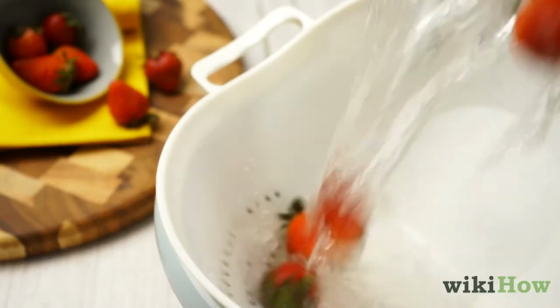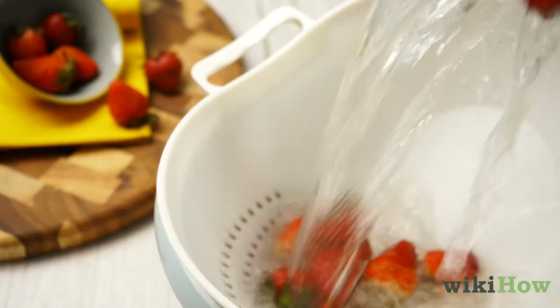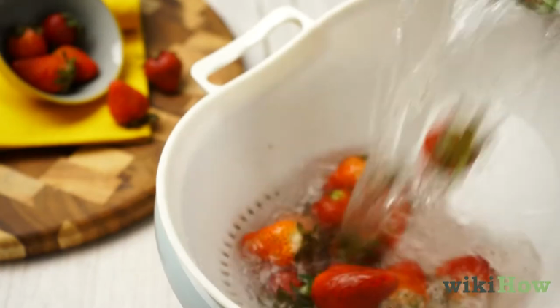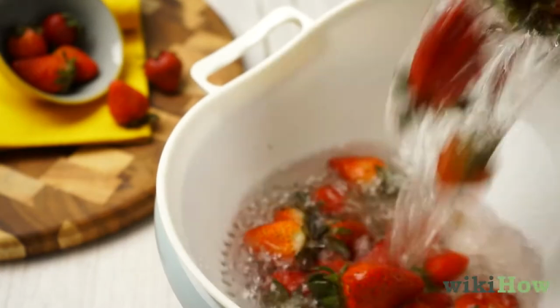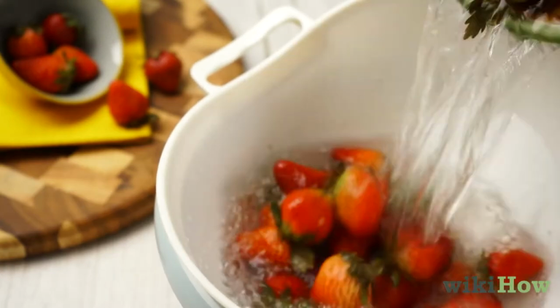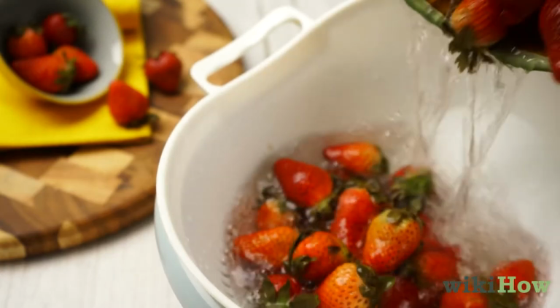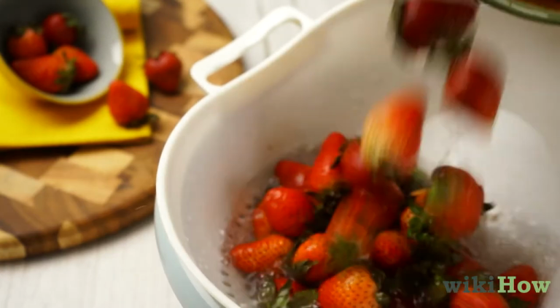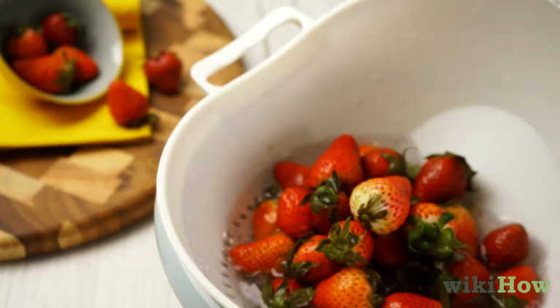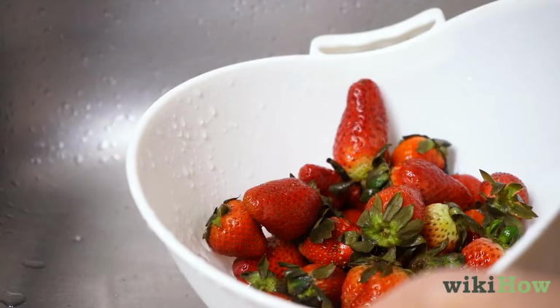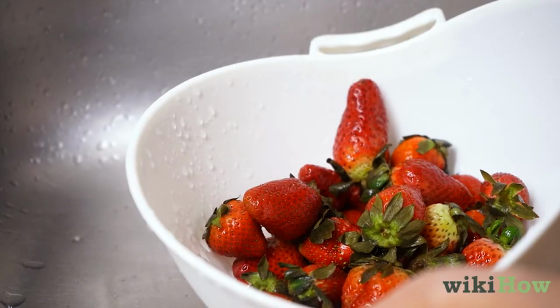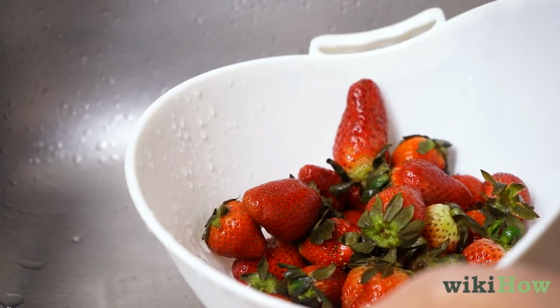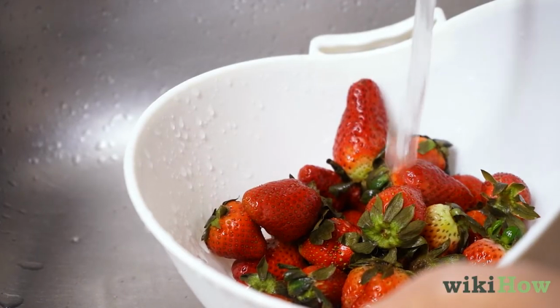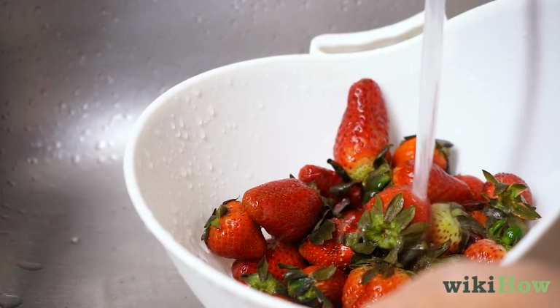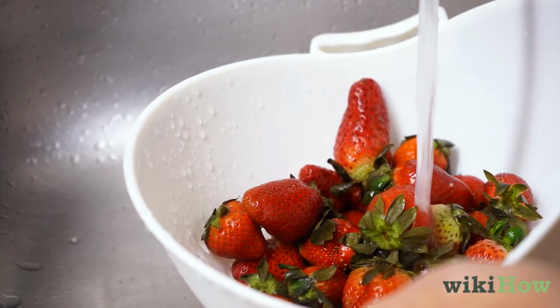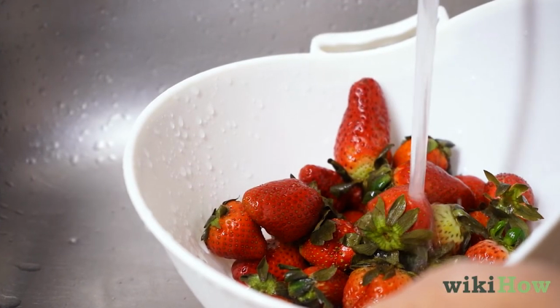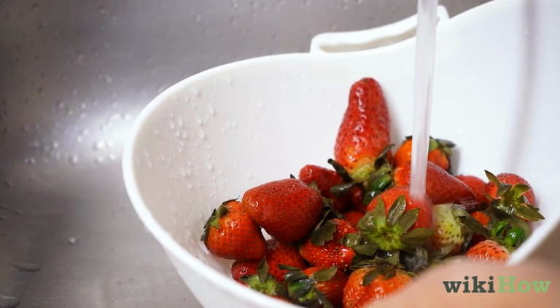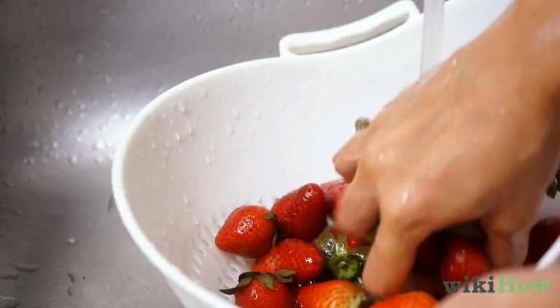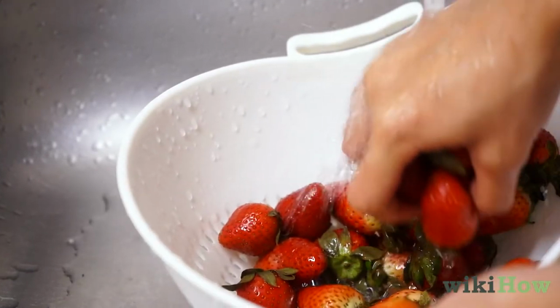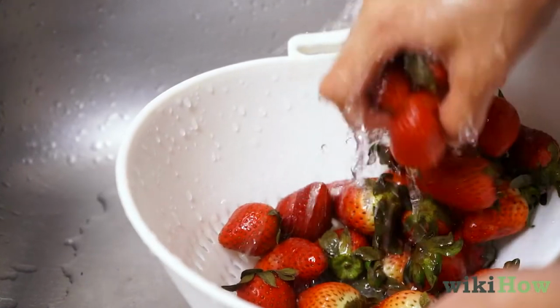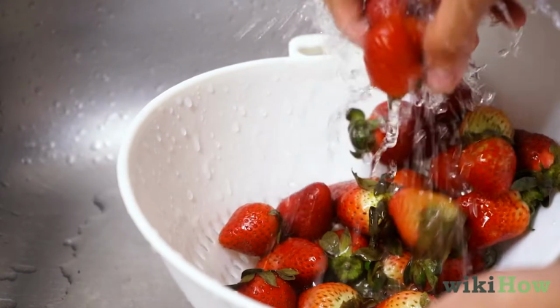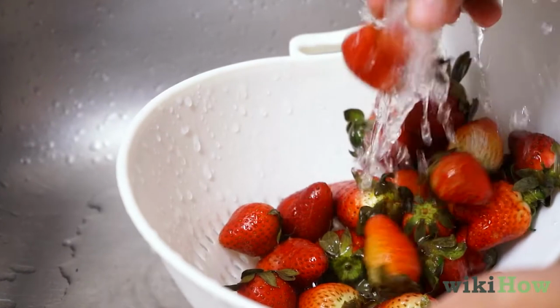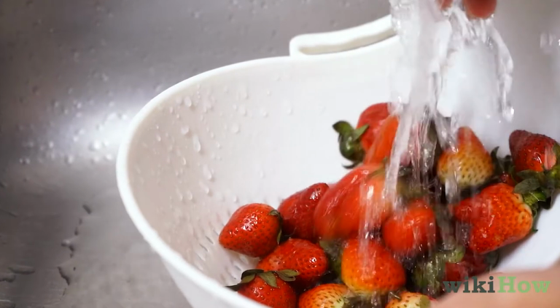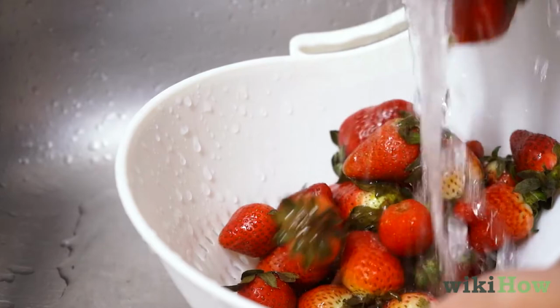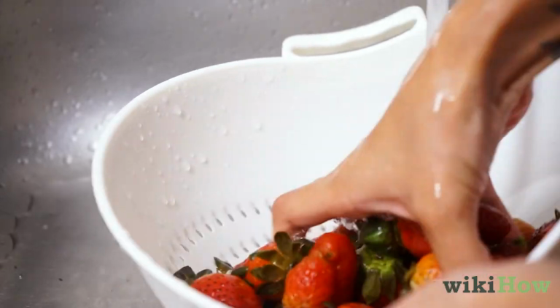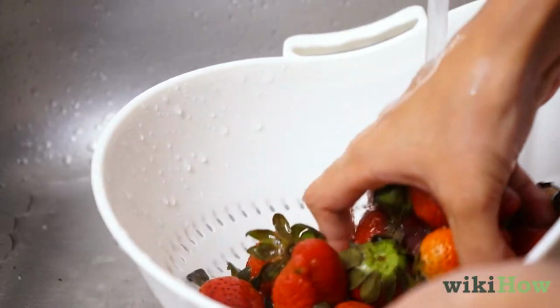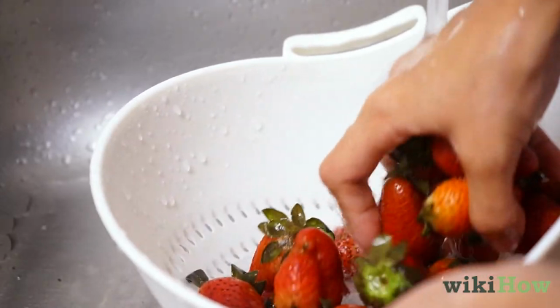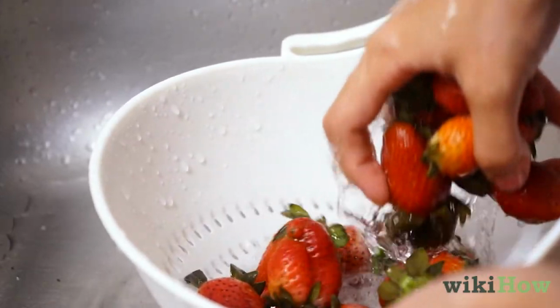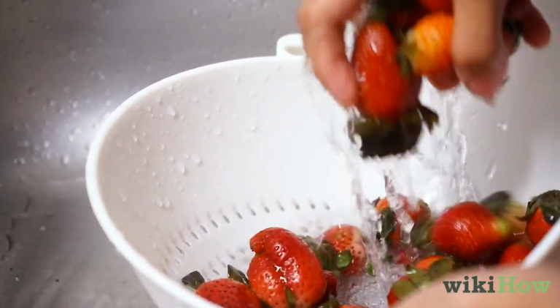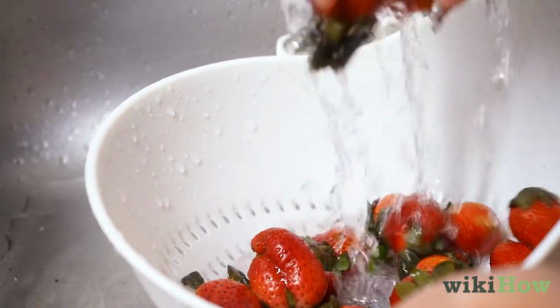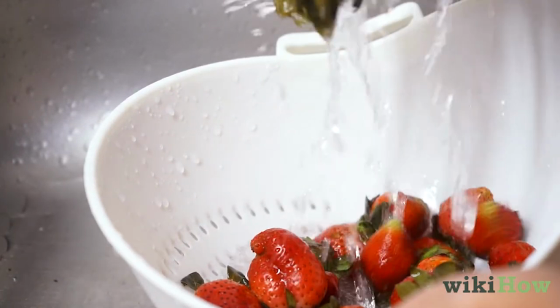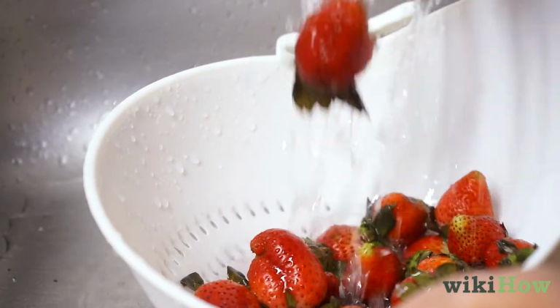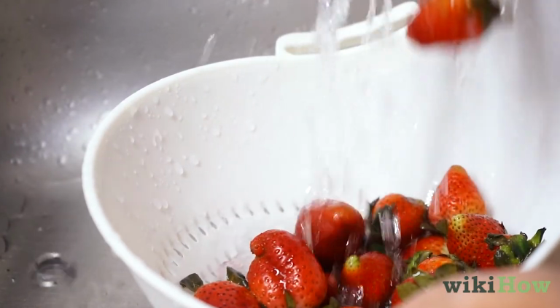Drain the strawberries into a colander and rinse them thoroughly with cool water. Rotate the strawberries in the colander while rinsing them so the water gets to all of the fruit.